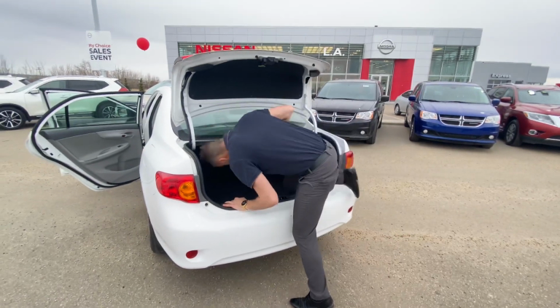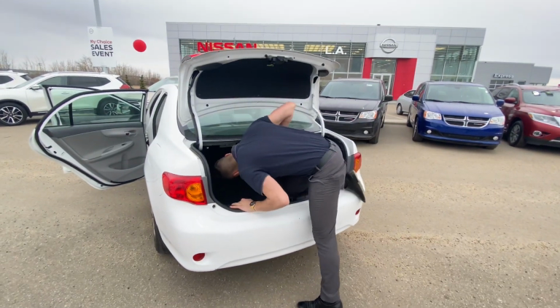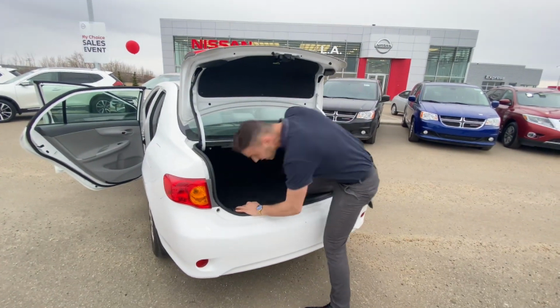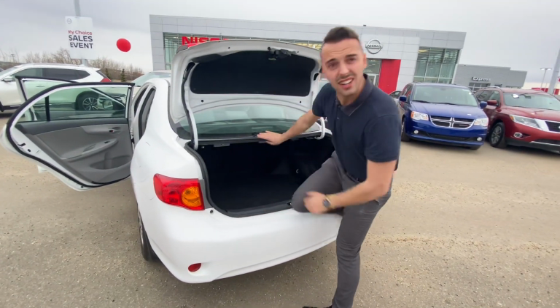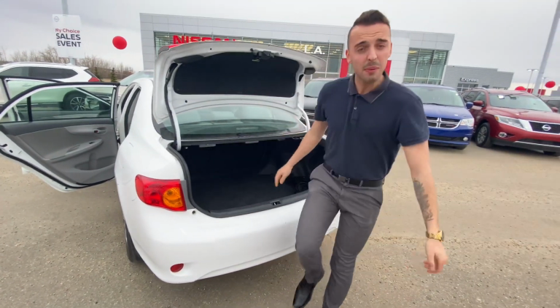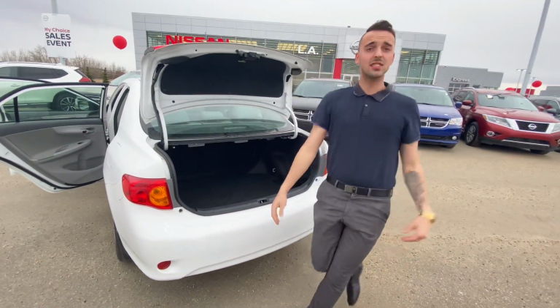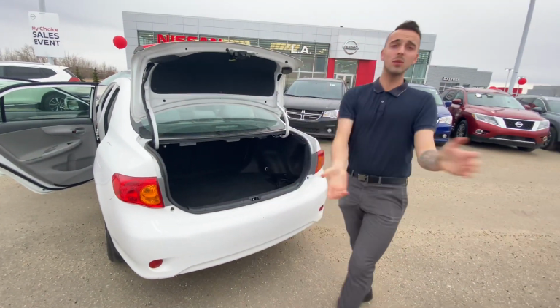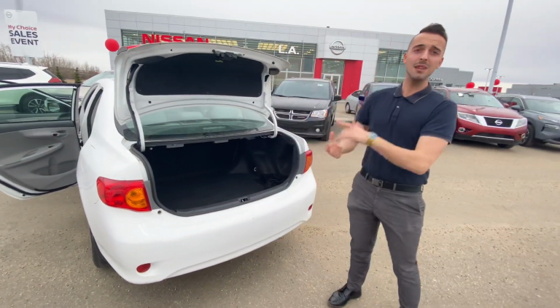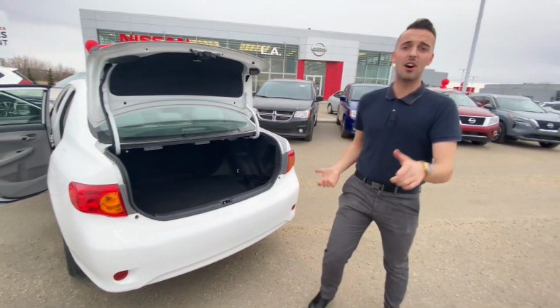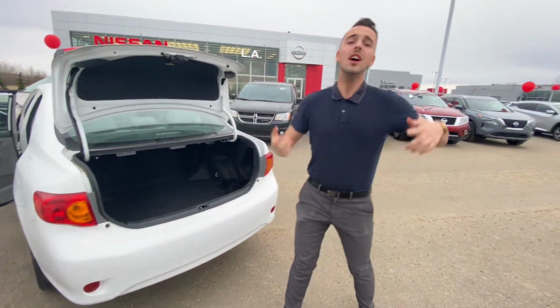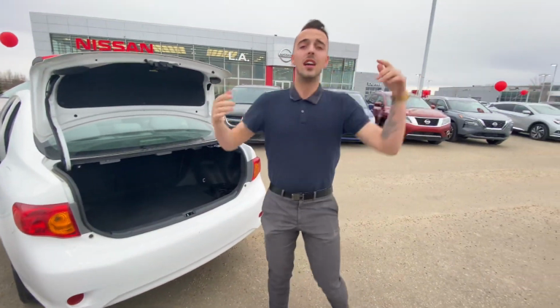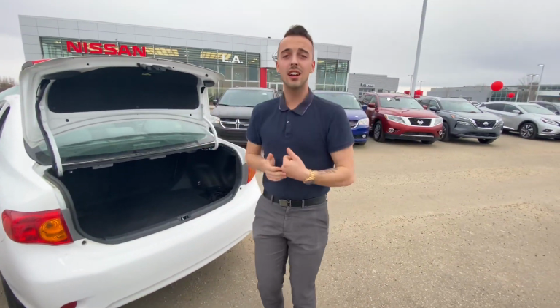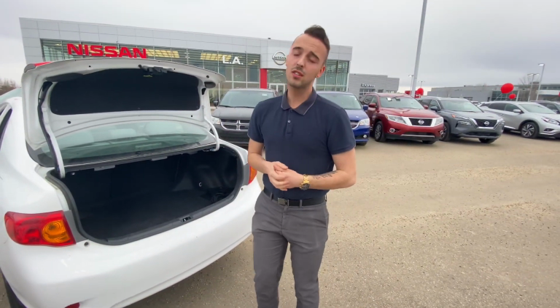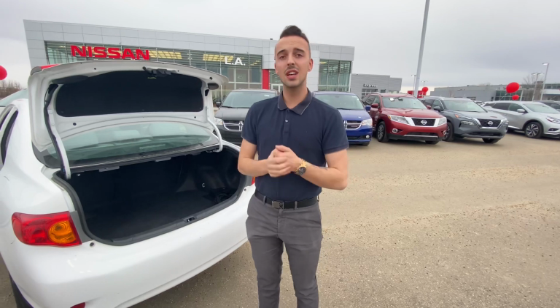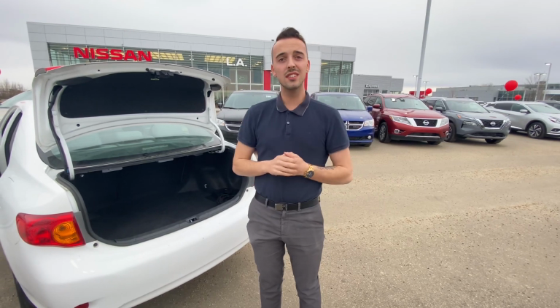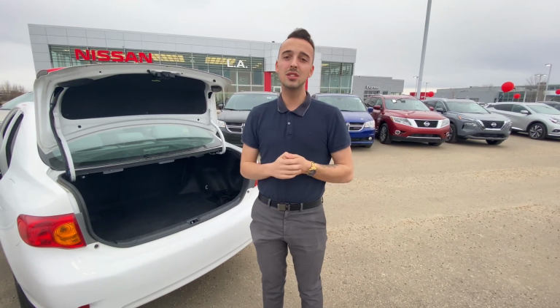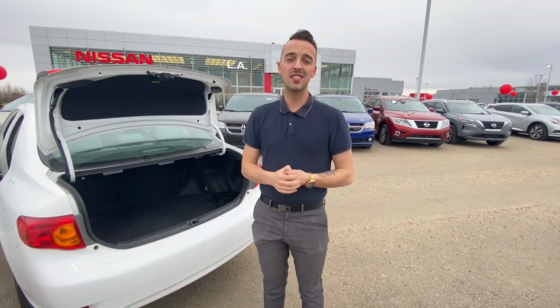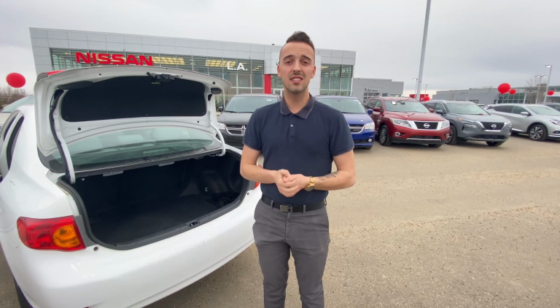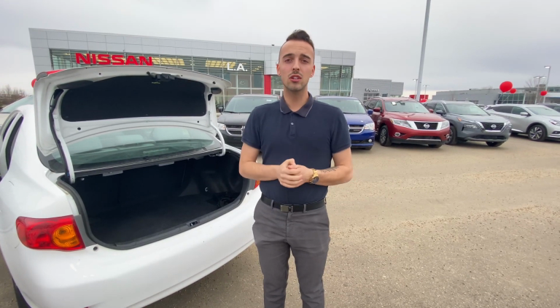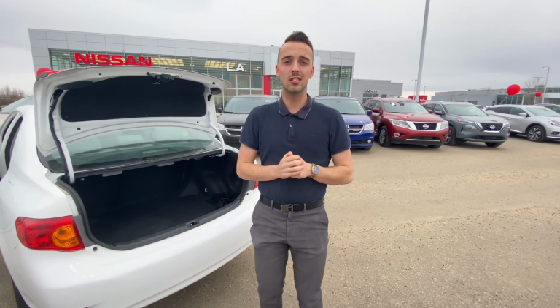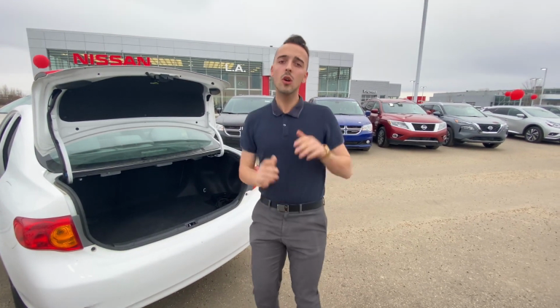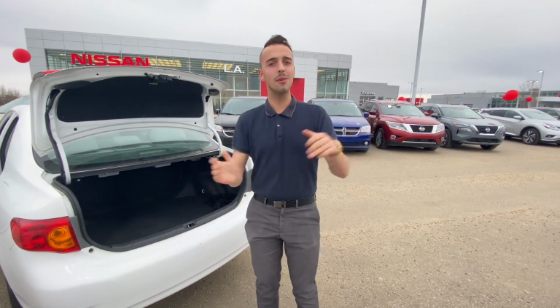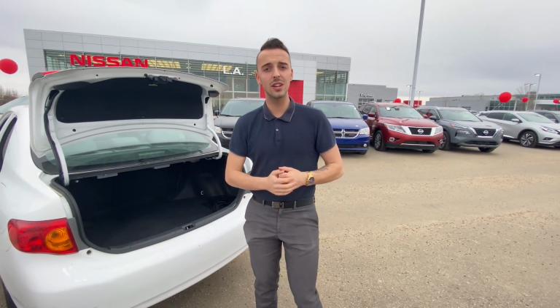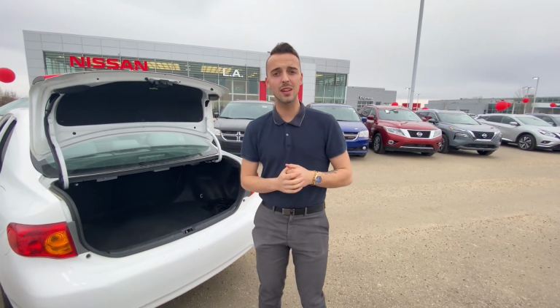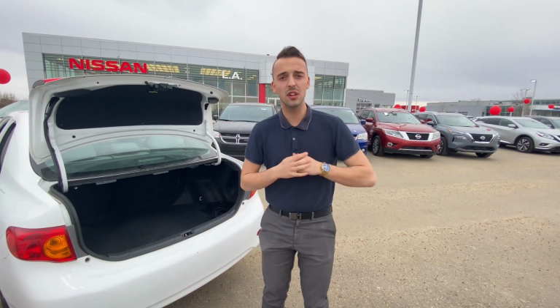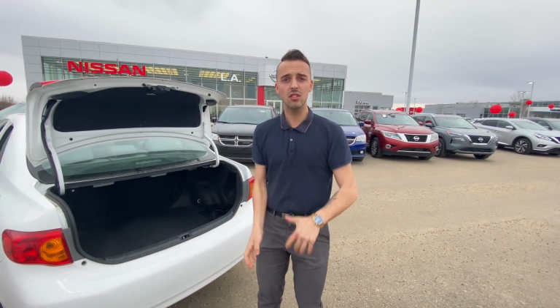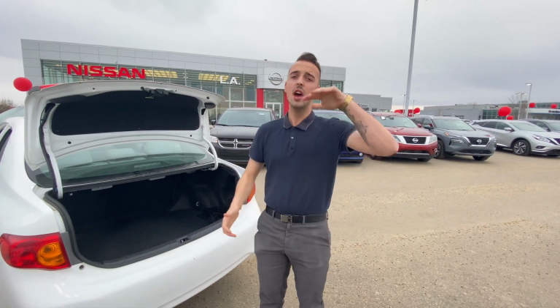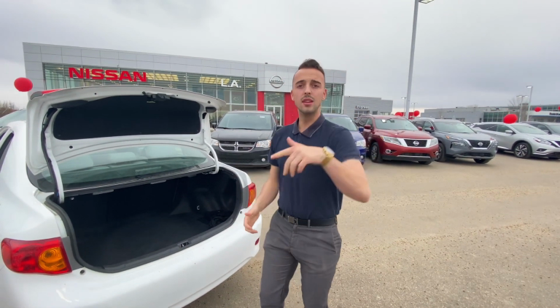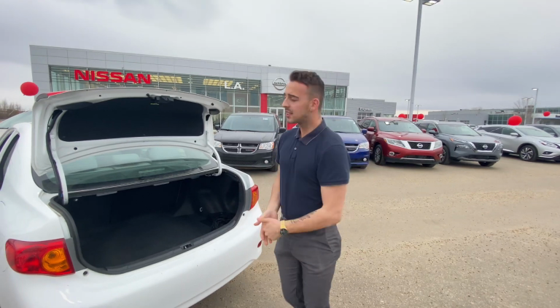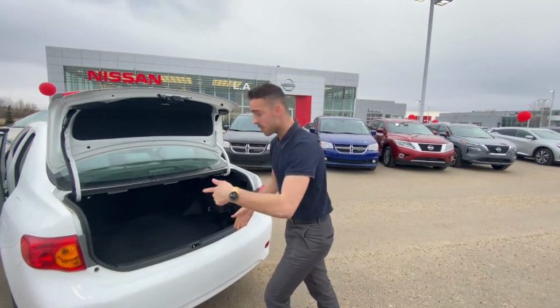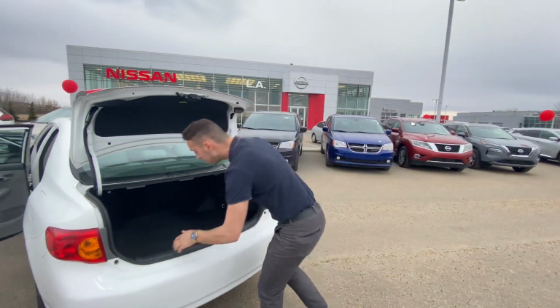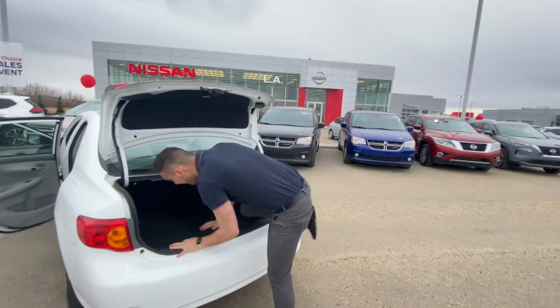So give me a call here at the store: 780-769-0060. Let me know when you can make it in for a test drive. In the meantime, I'll be waiting.